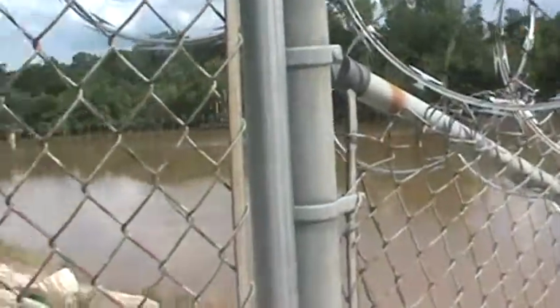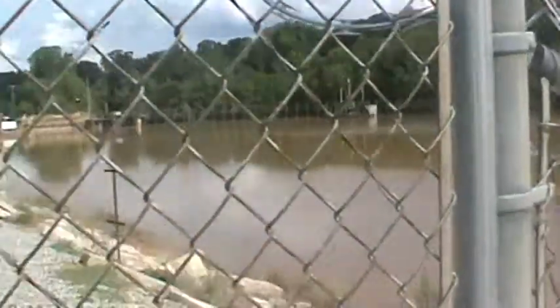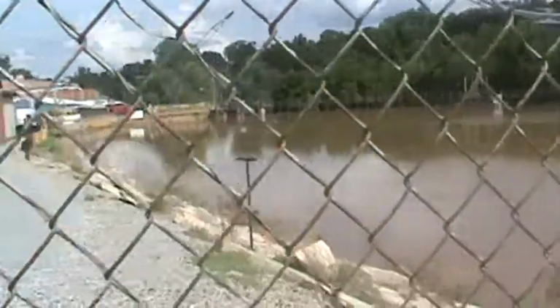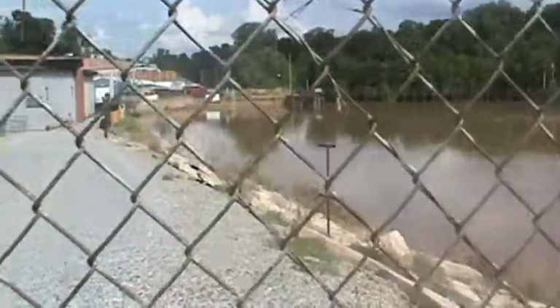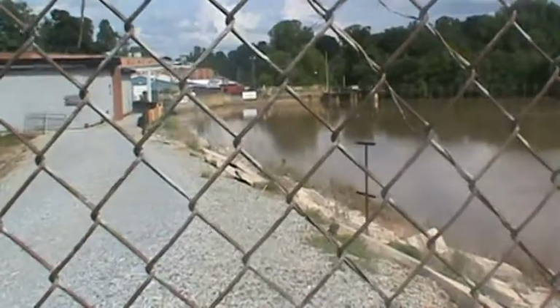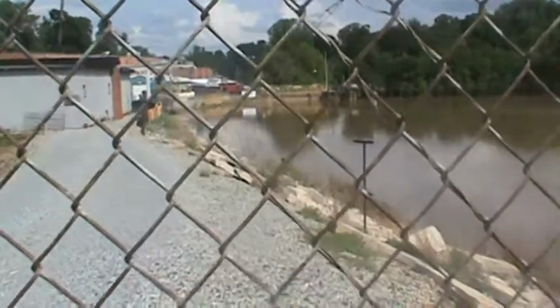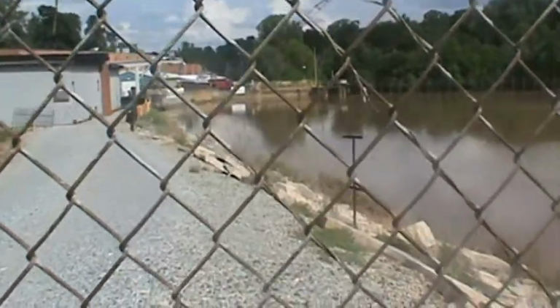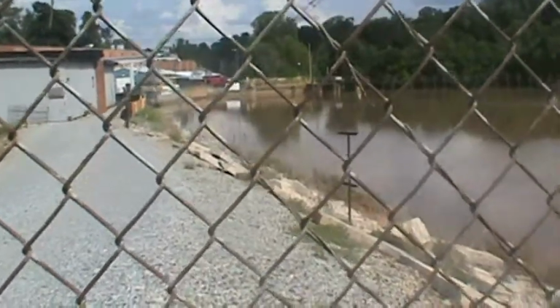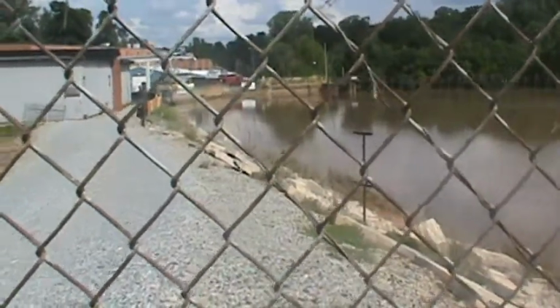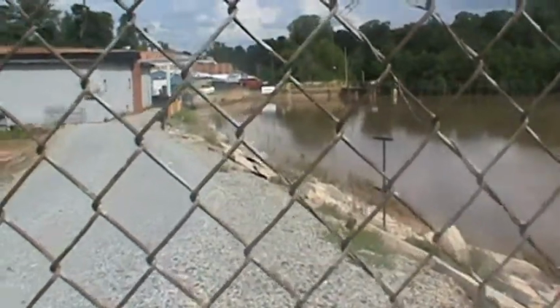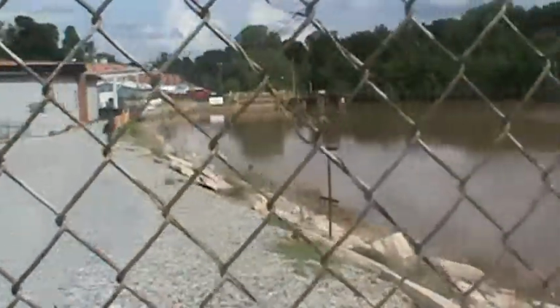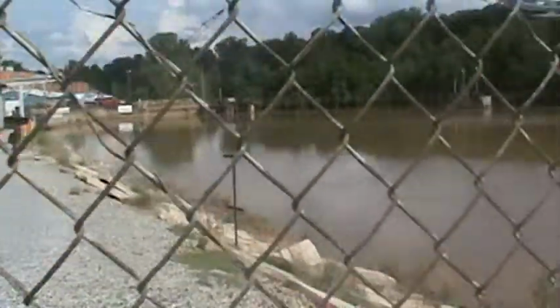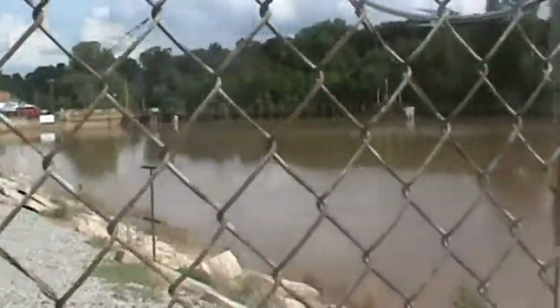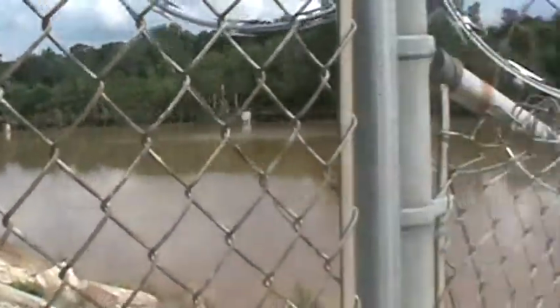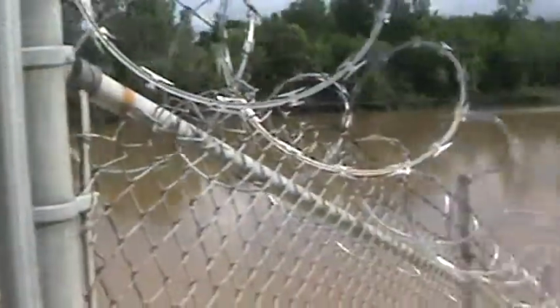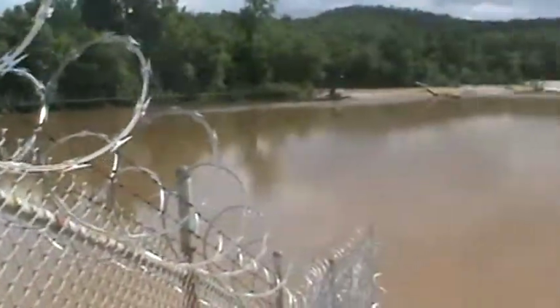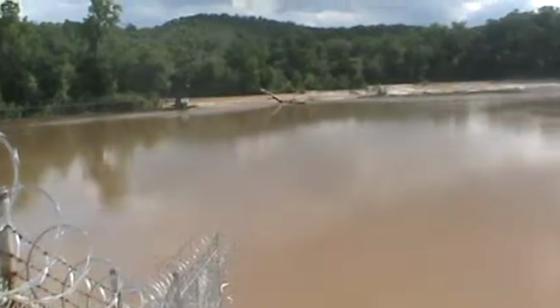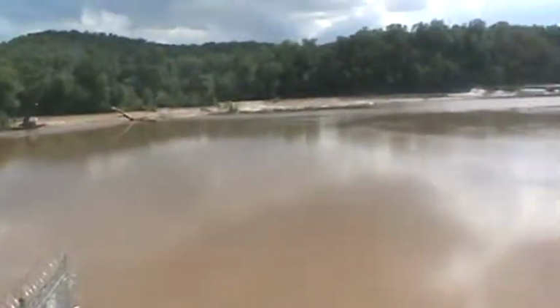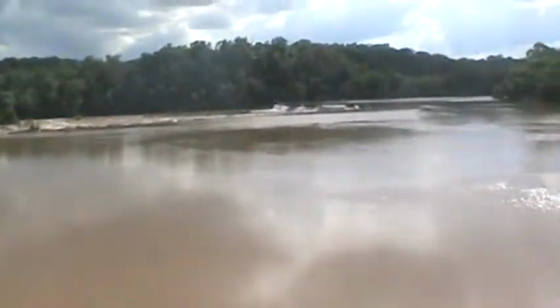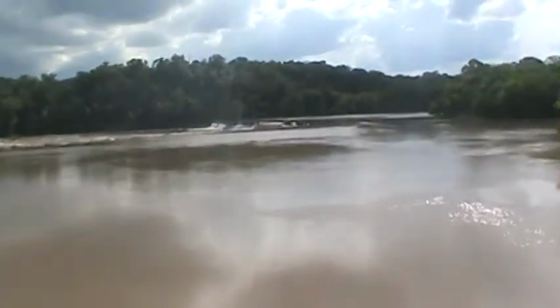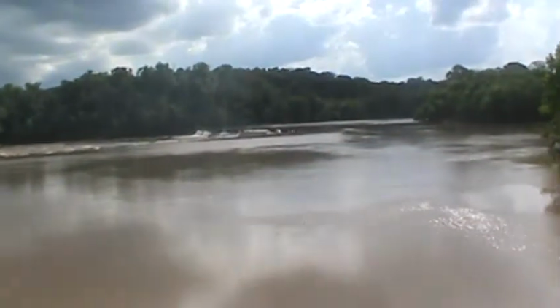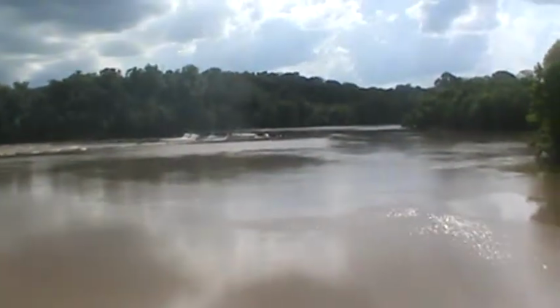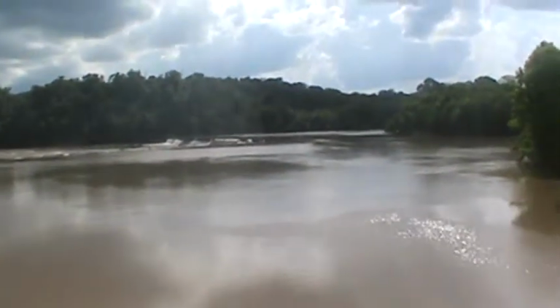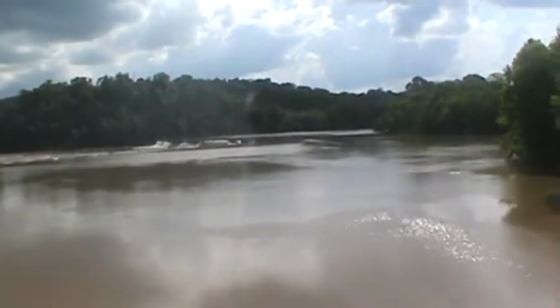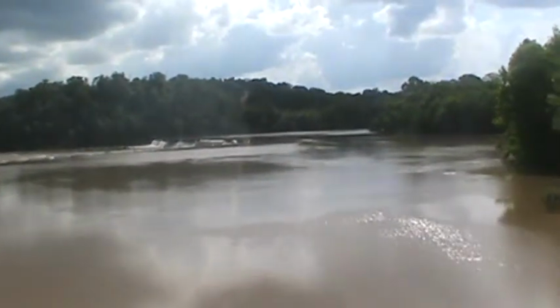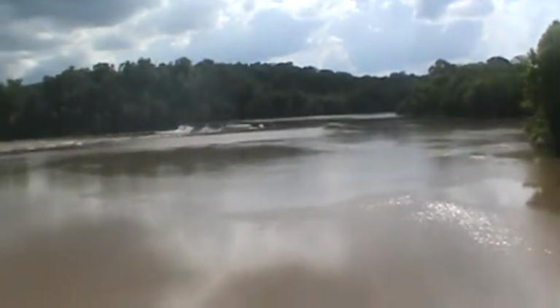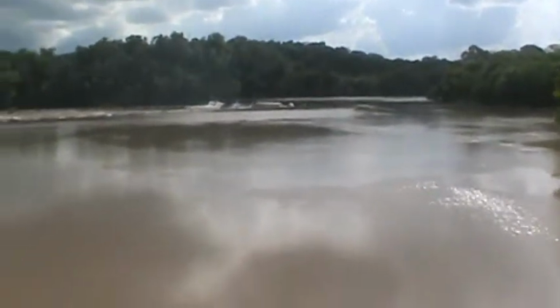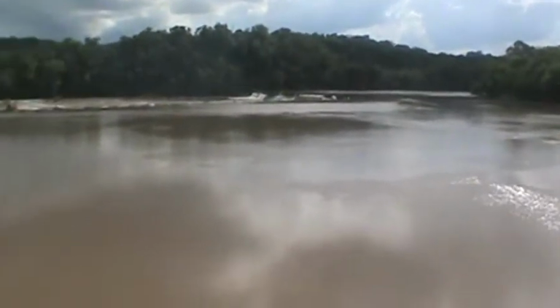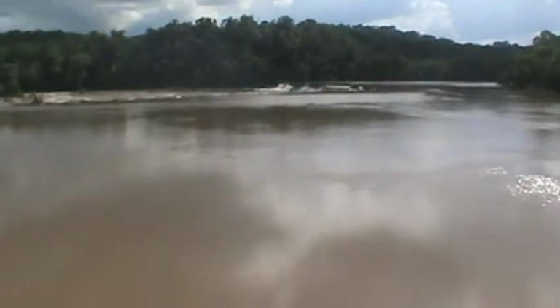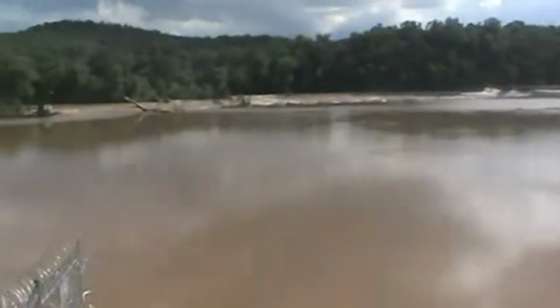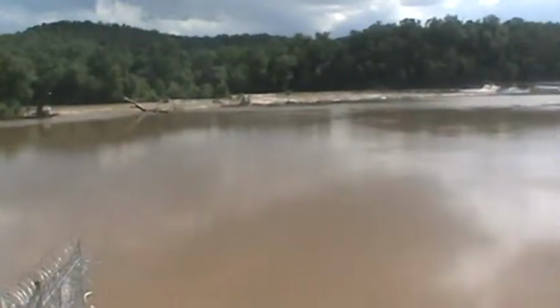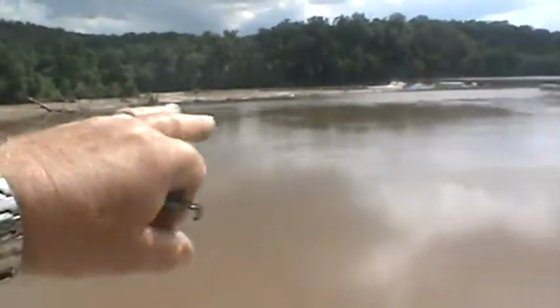That's the dam and the powerhouse right there. That's the coffer dam over there. Right here on the next side — this whole piece right here, starting at that corner right there.